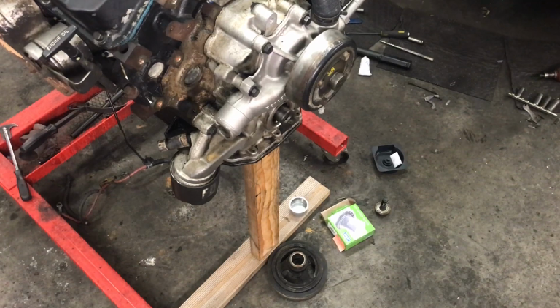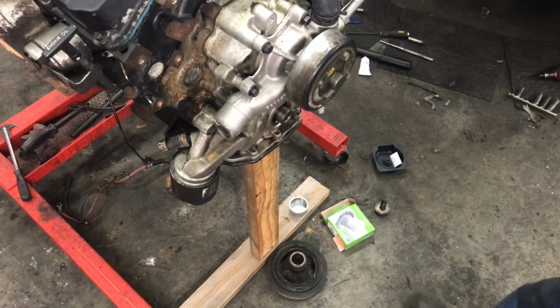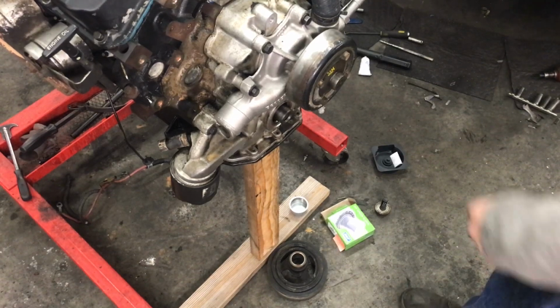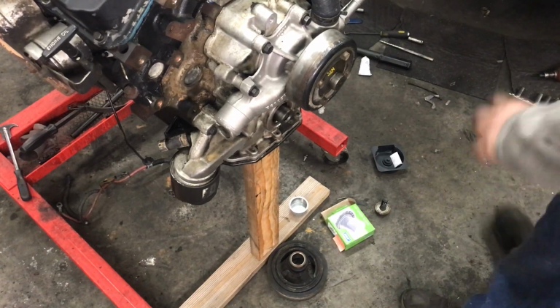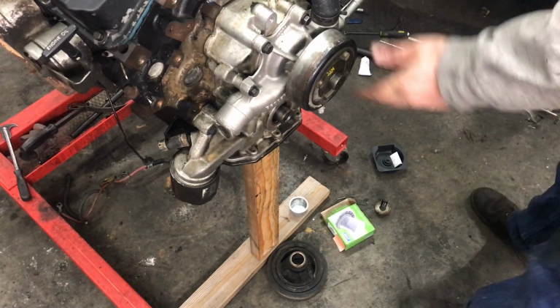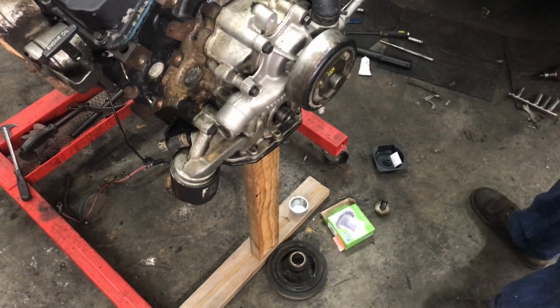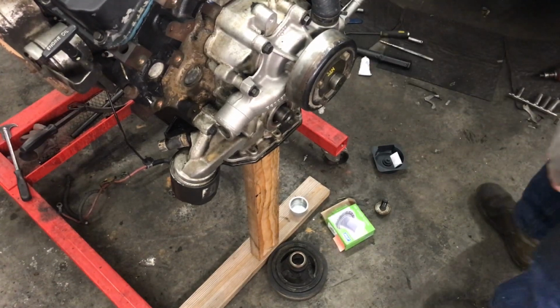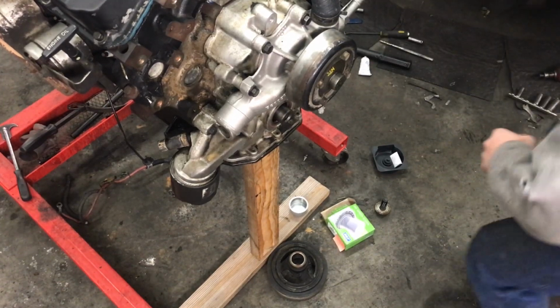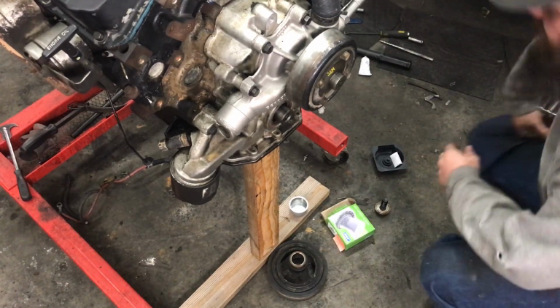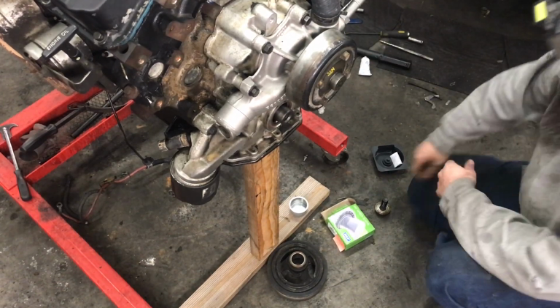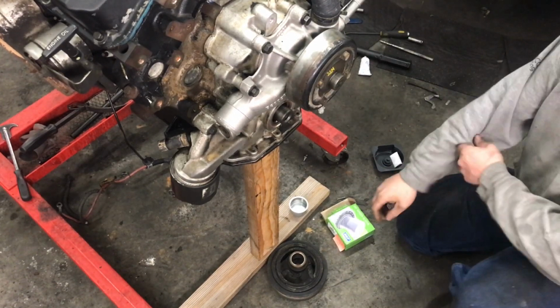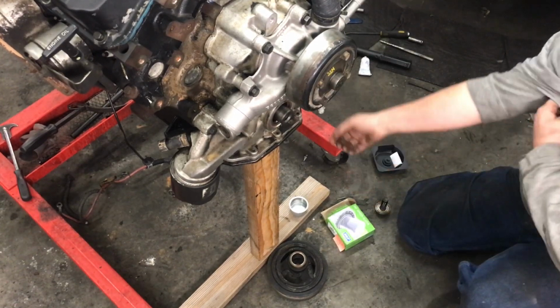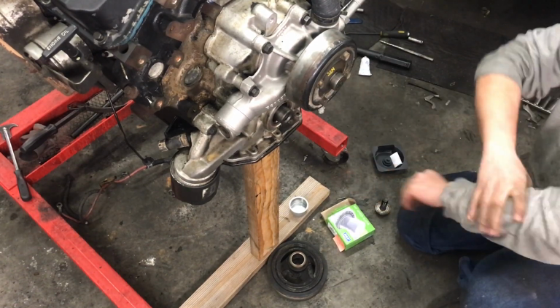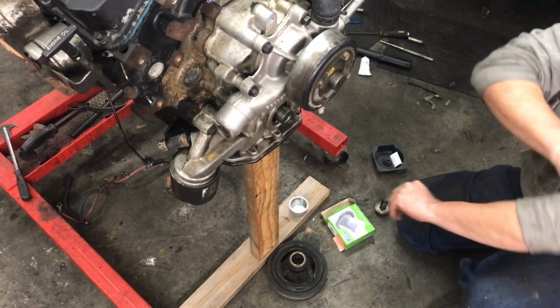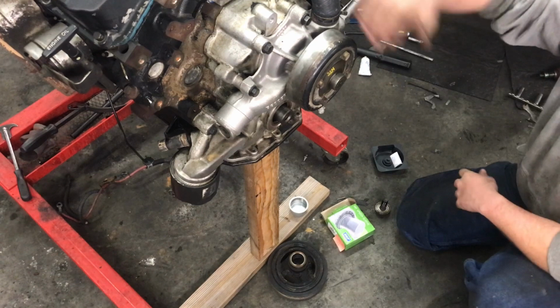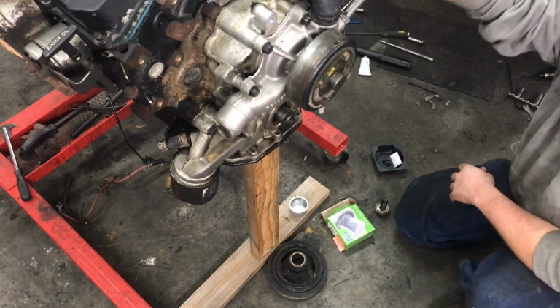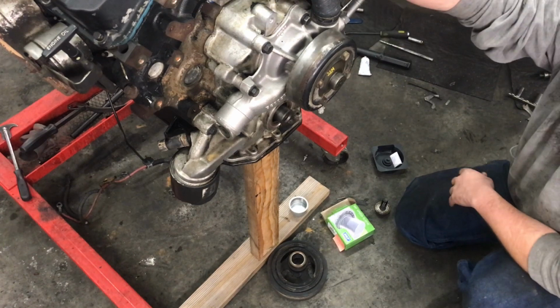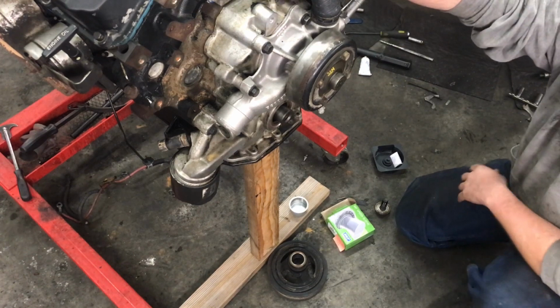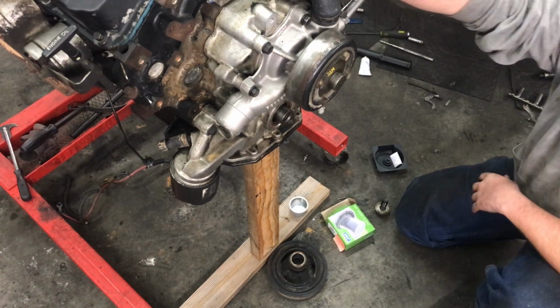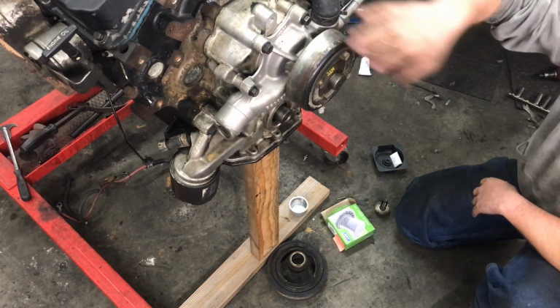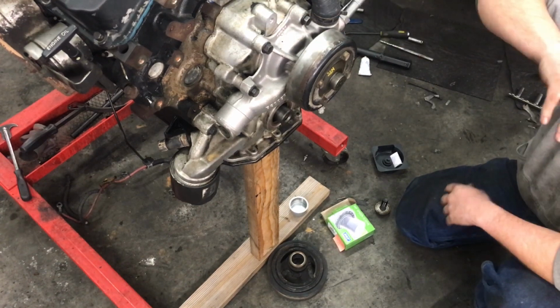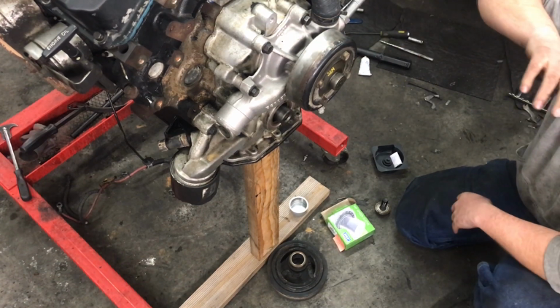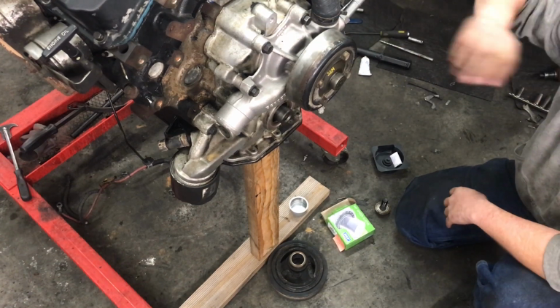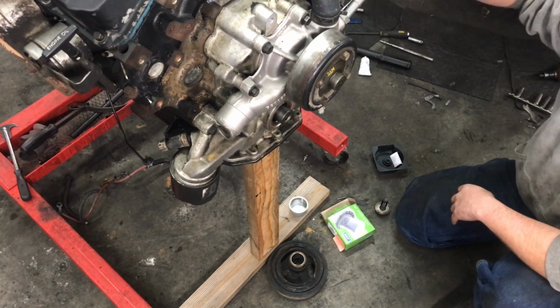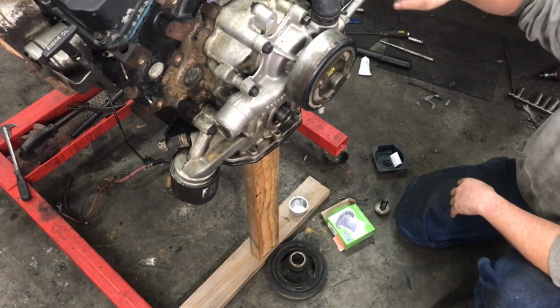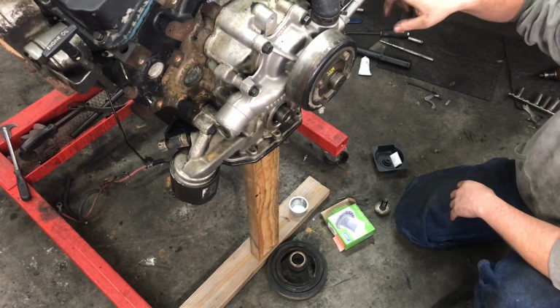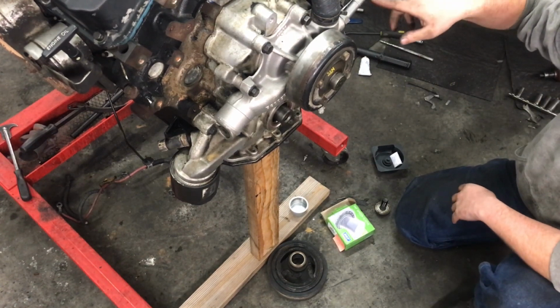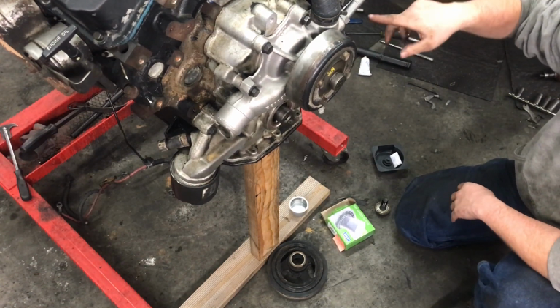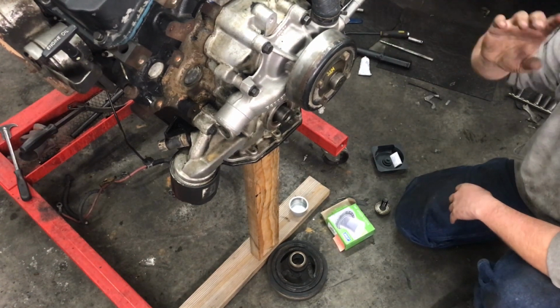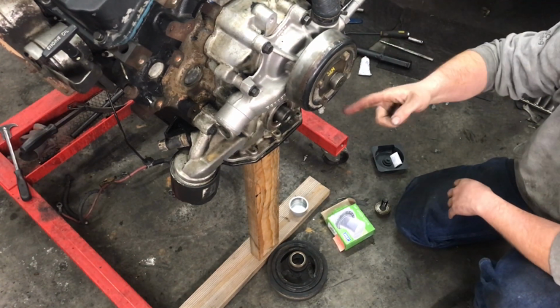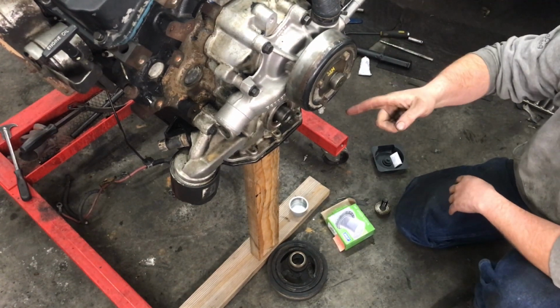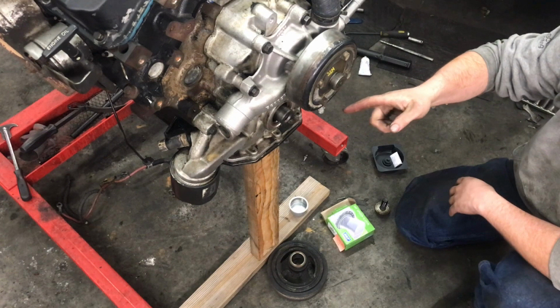I'm going through addressing all the oil leaks on this engine. We've already knocked out the upper intake manifold gasket, and we've already taken care of the rear main seal. Now we need to do the front main.